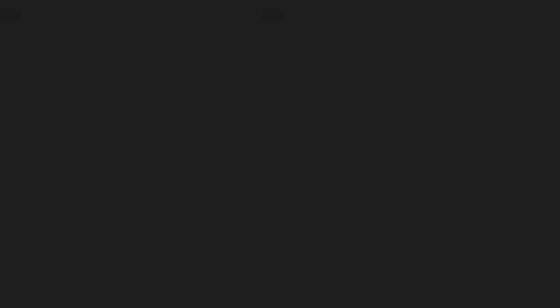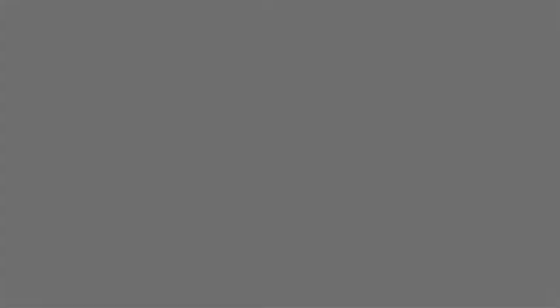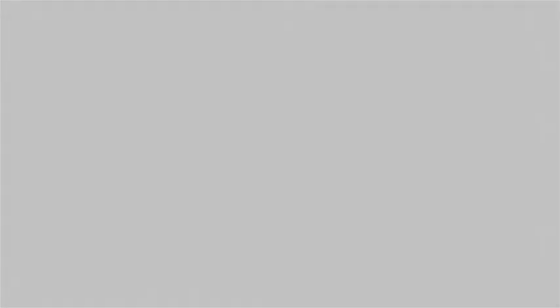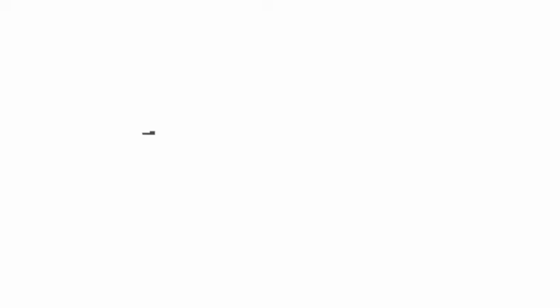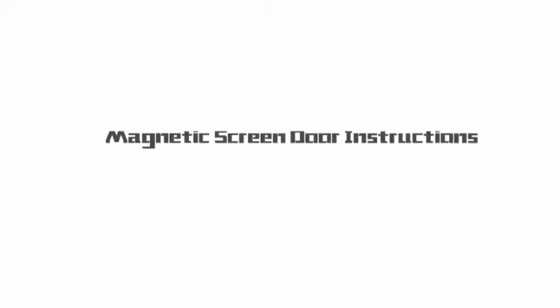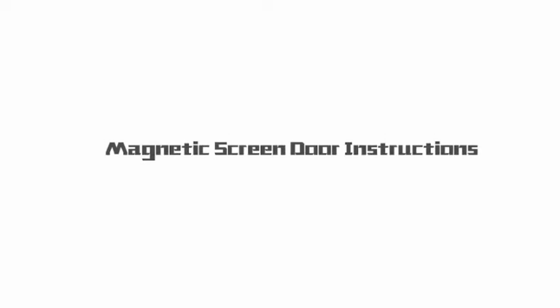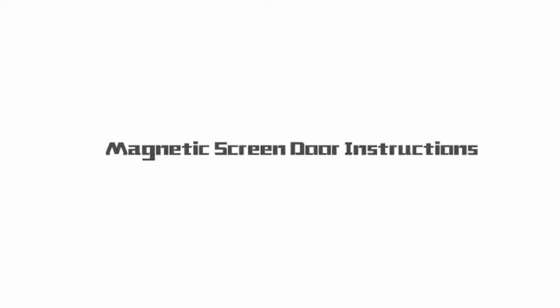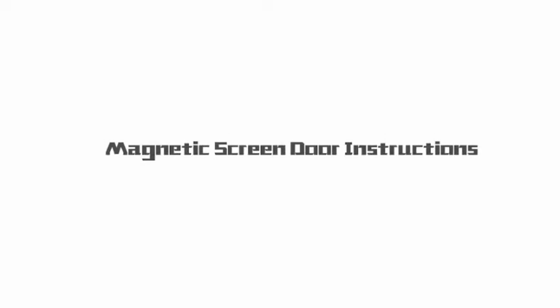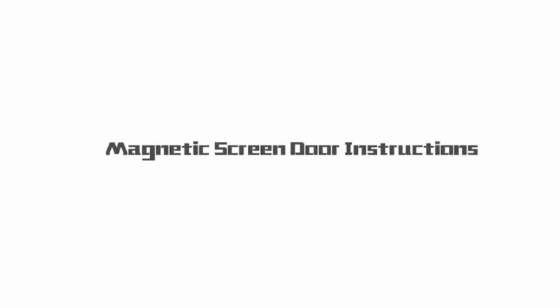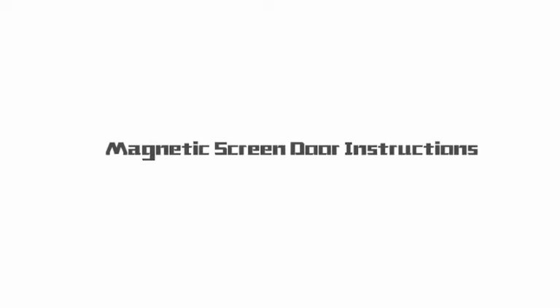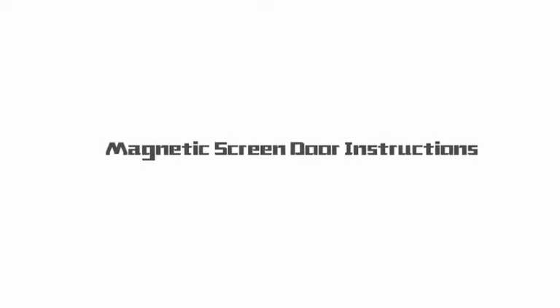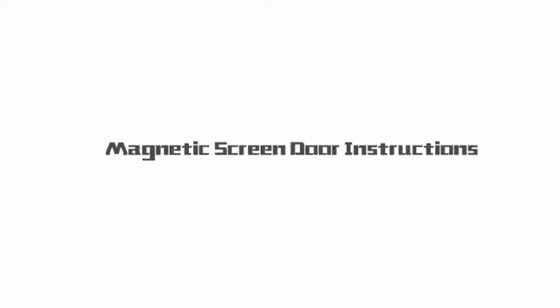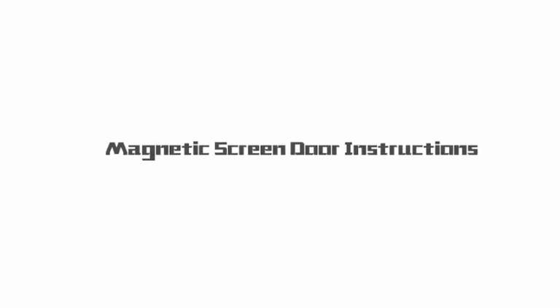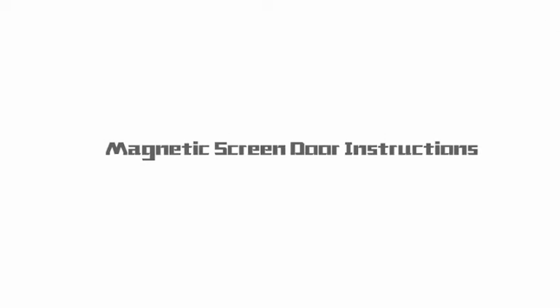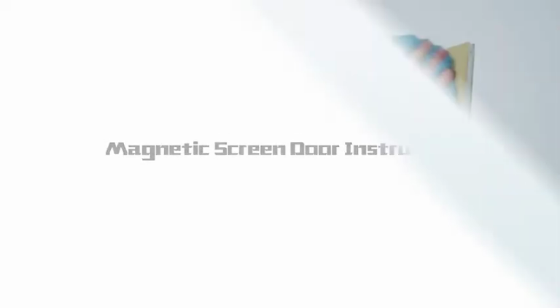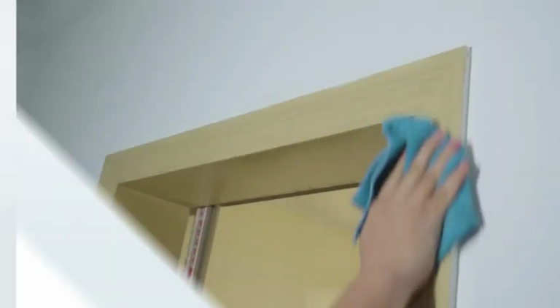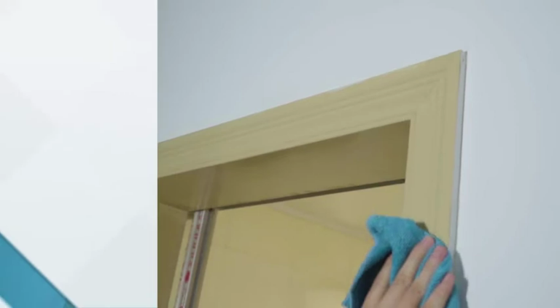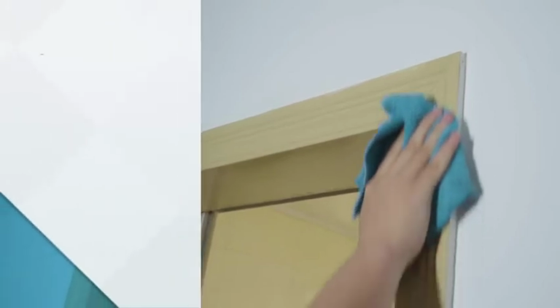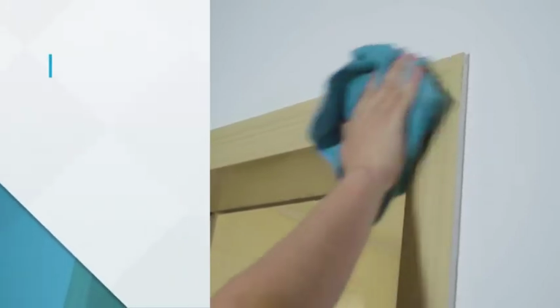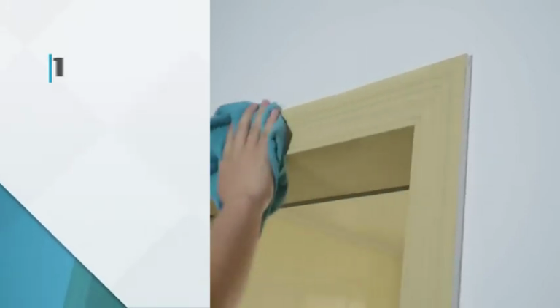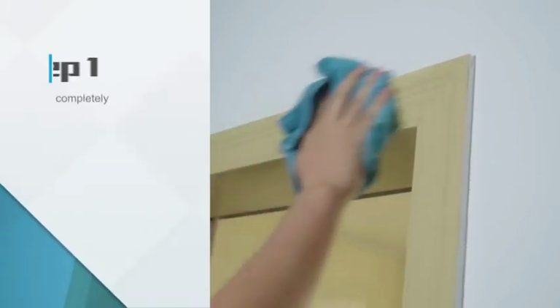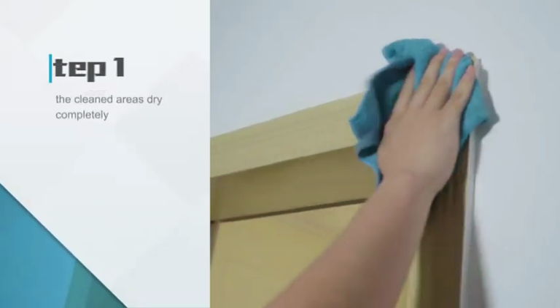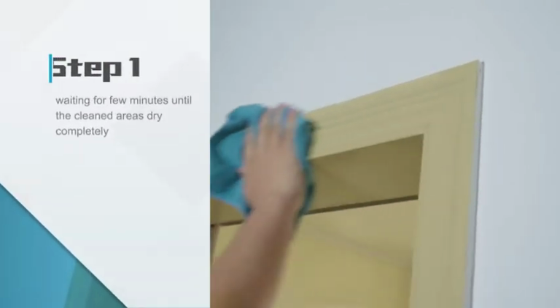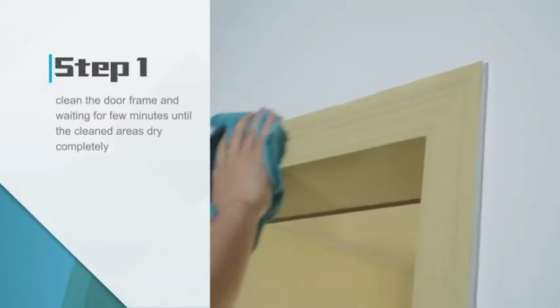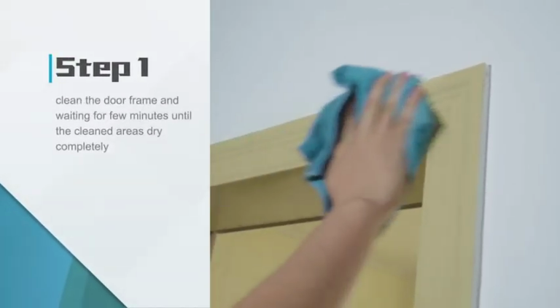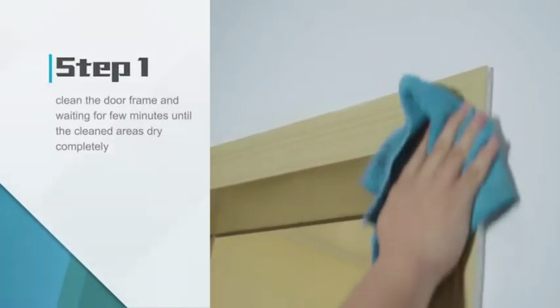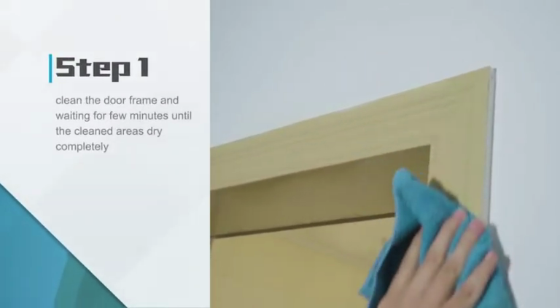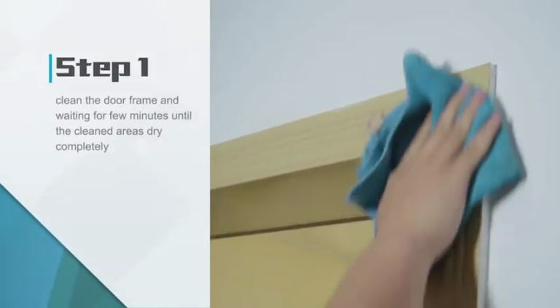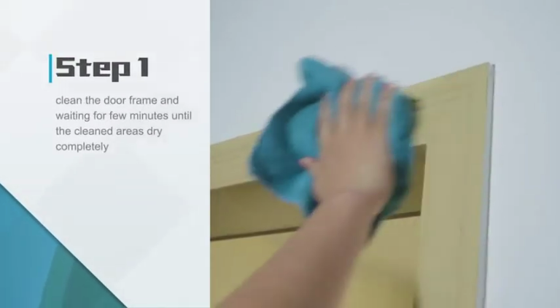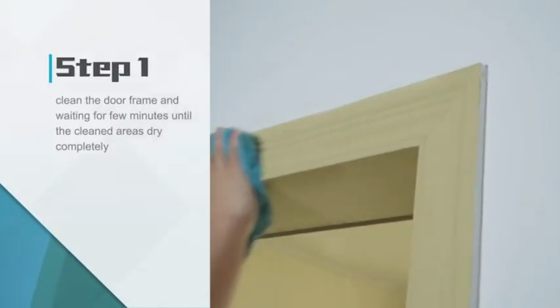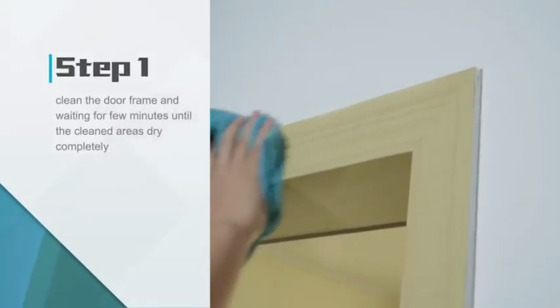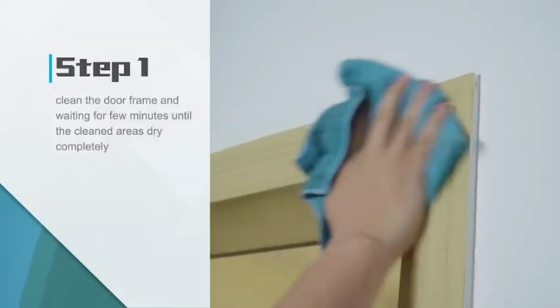Magnetic Screen Door Instructions. Step 1: Clean the door frame and wait for a few minutes until the cleaned areas dry completely.